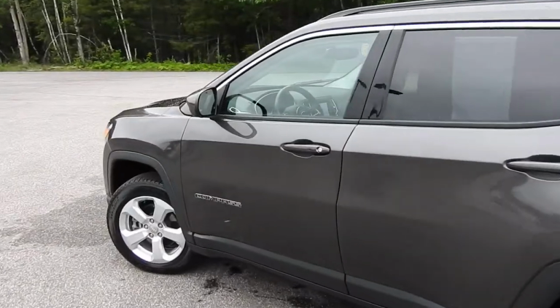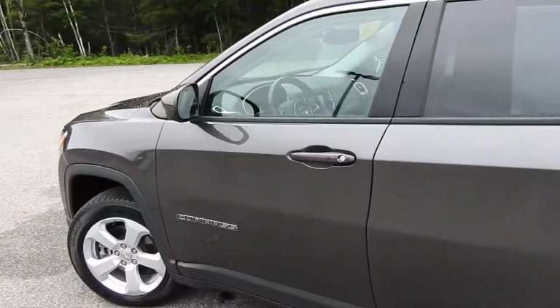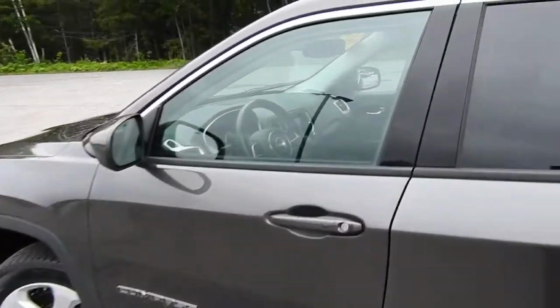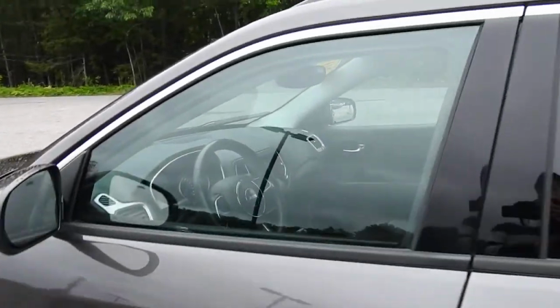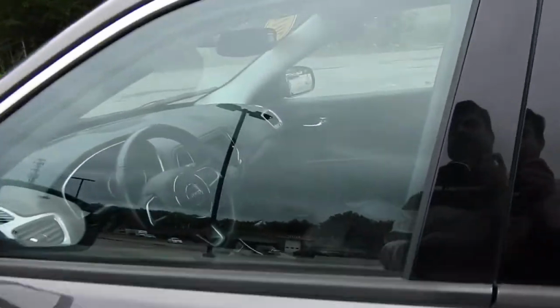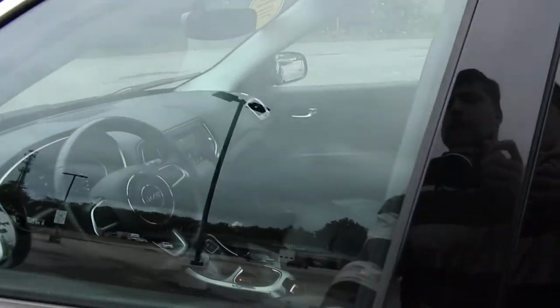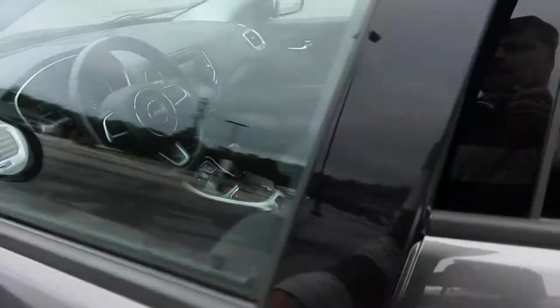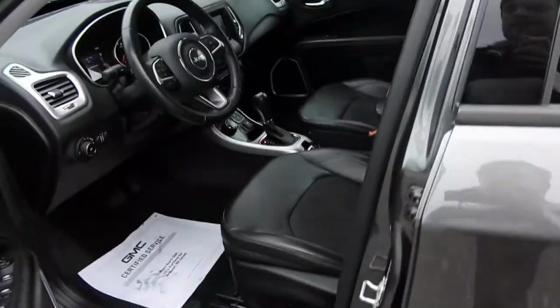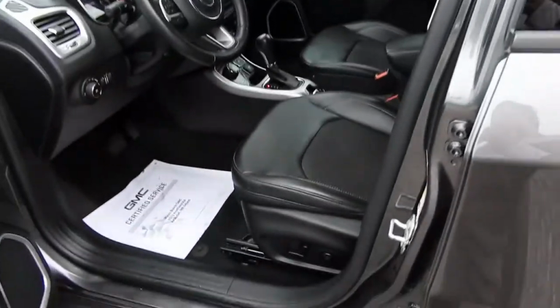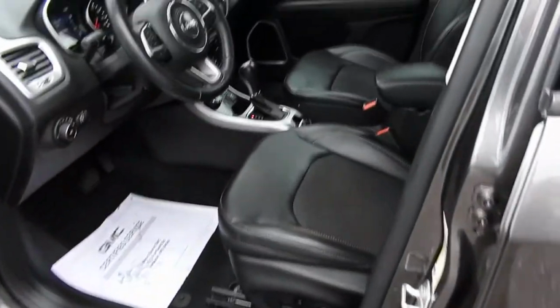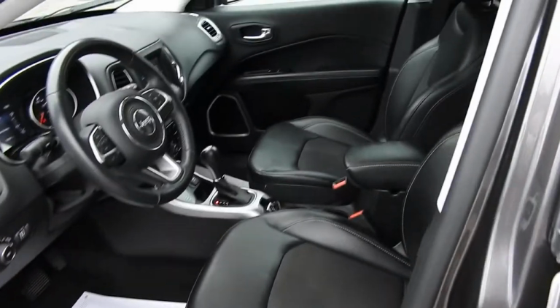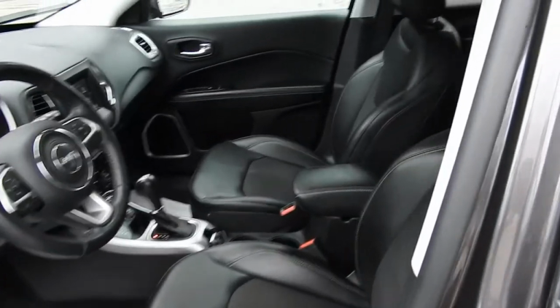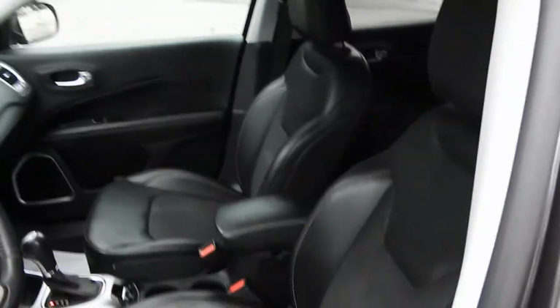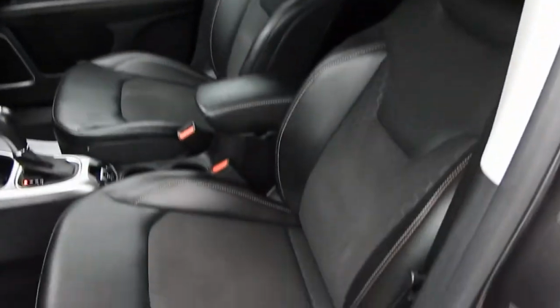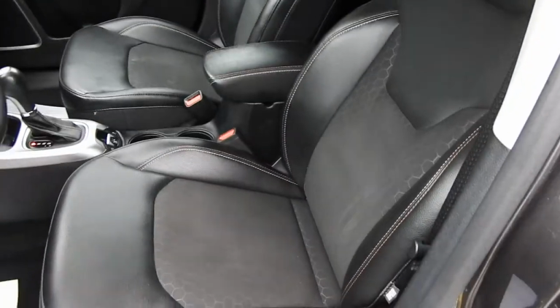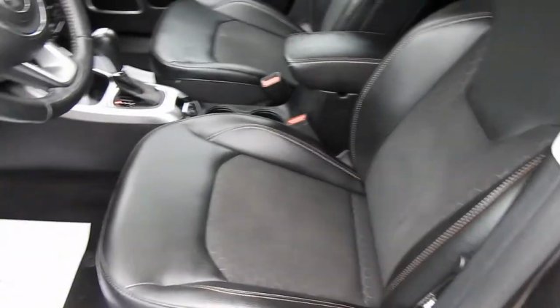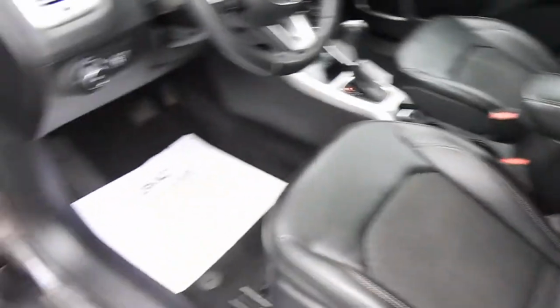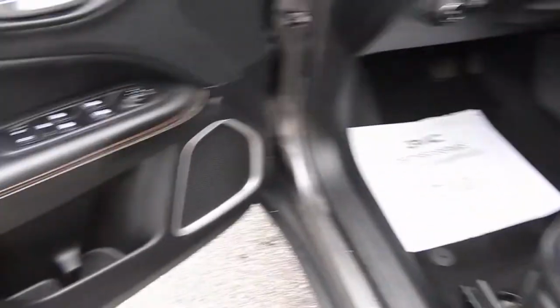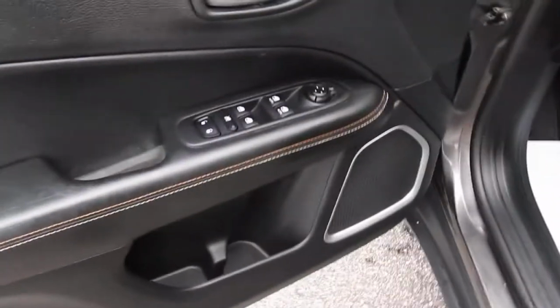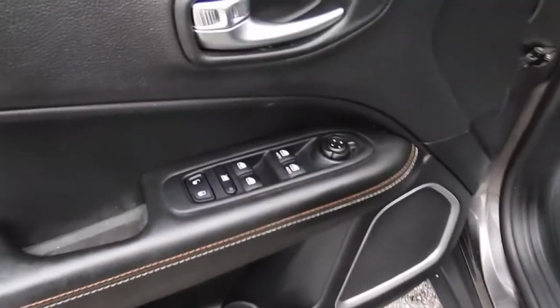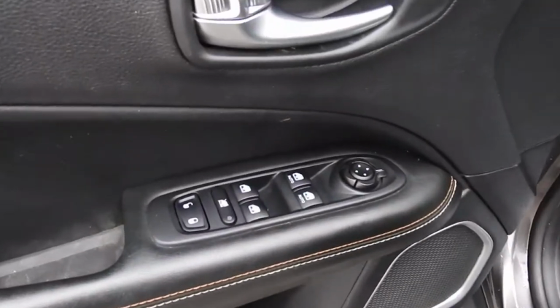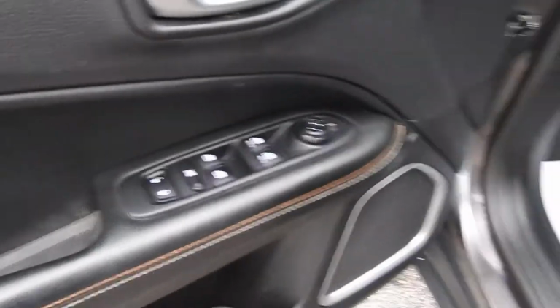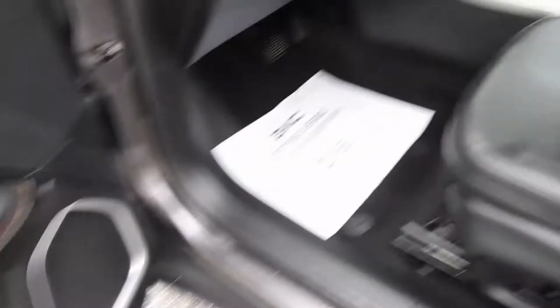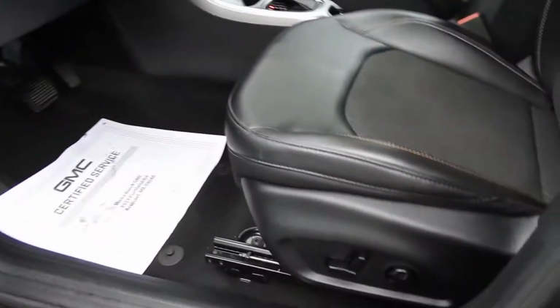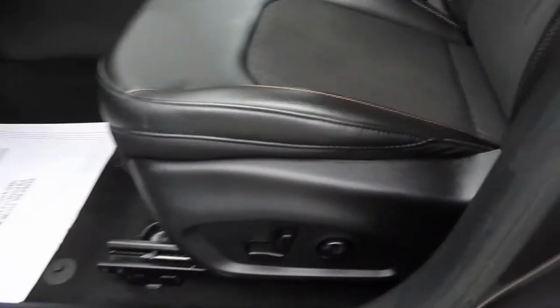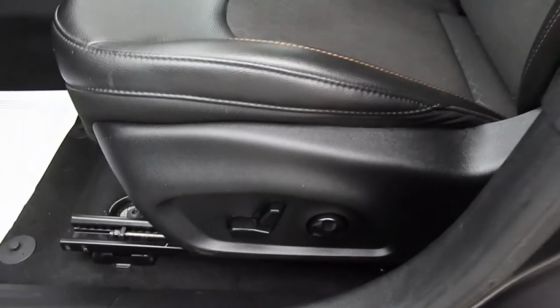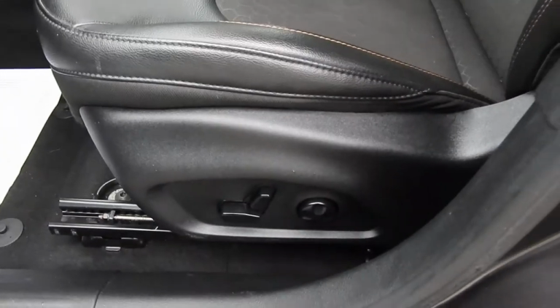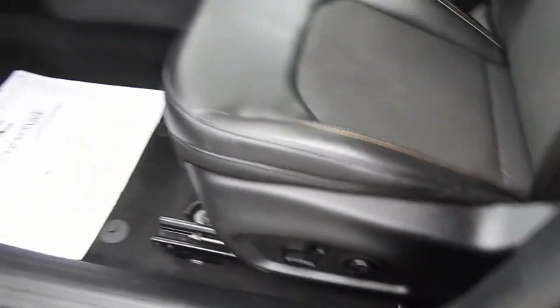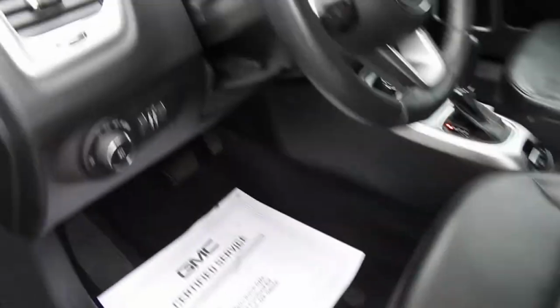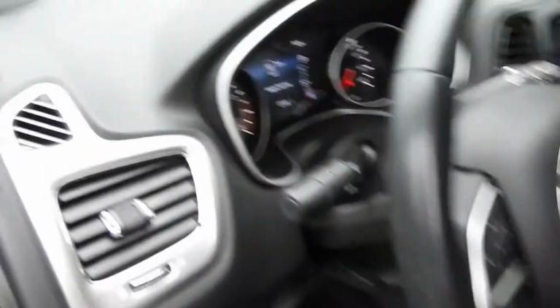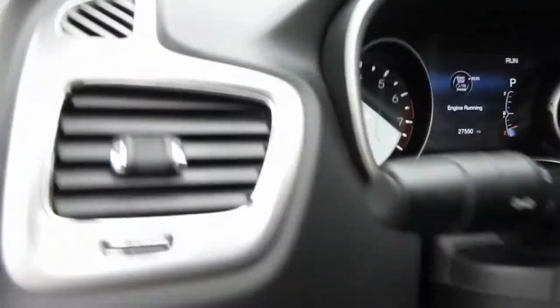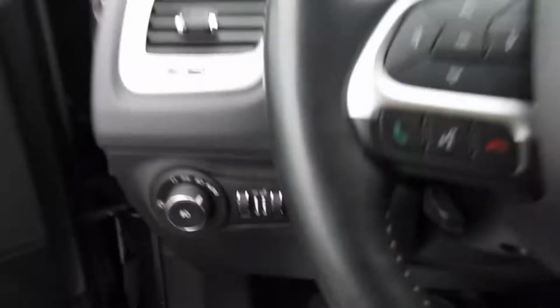Take a look at the interior here. As you can see, you have your black leather and cloth seats. You get your power windows, mirrors, and locks. You also have your power driver seat controls right down below there. Go ahead and step on inside here.